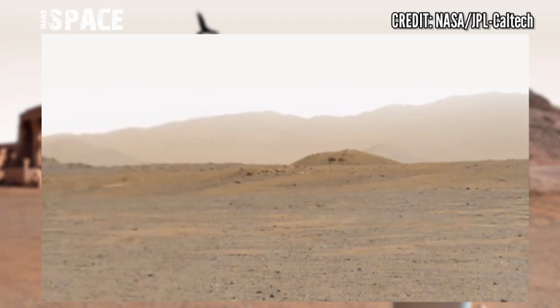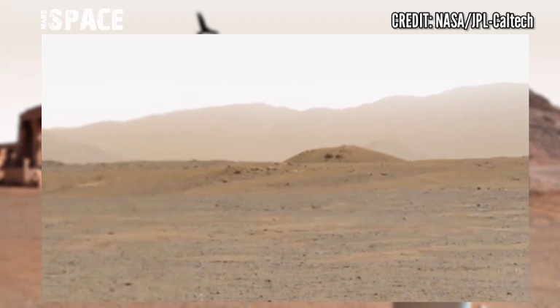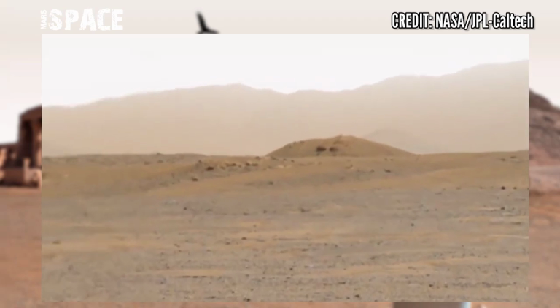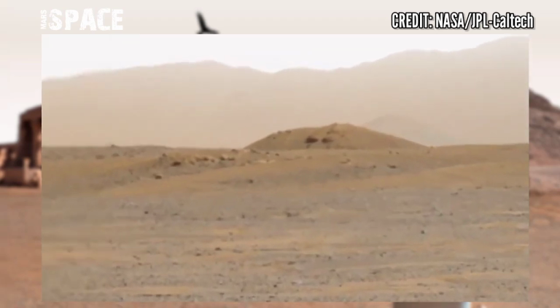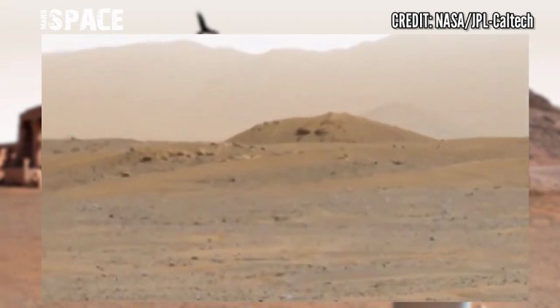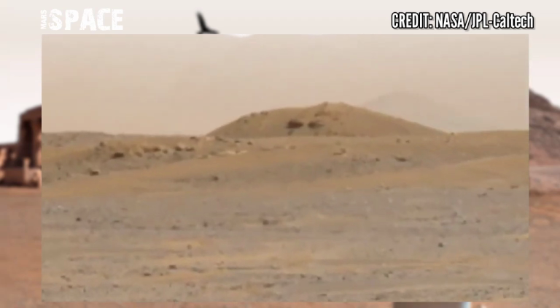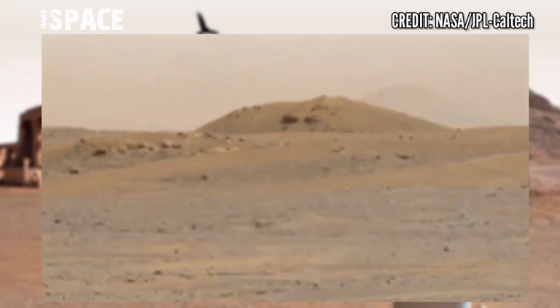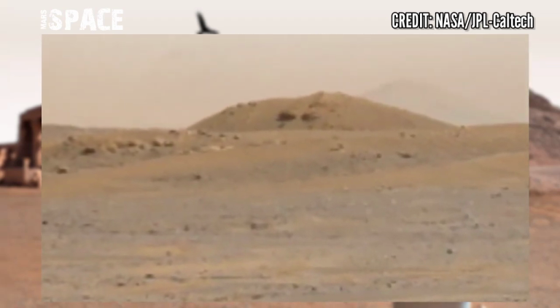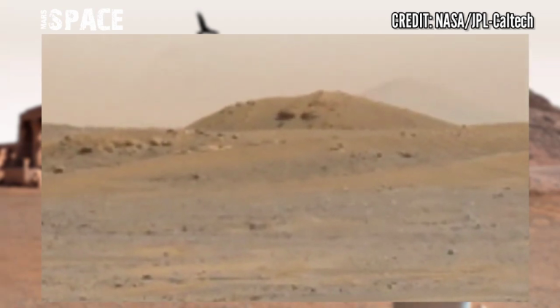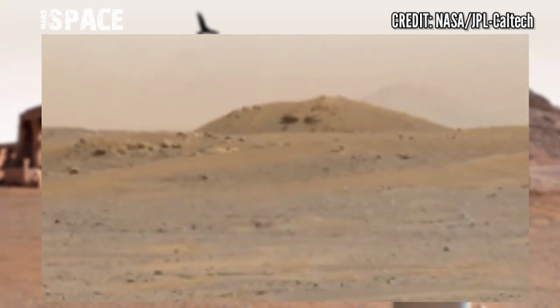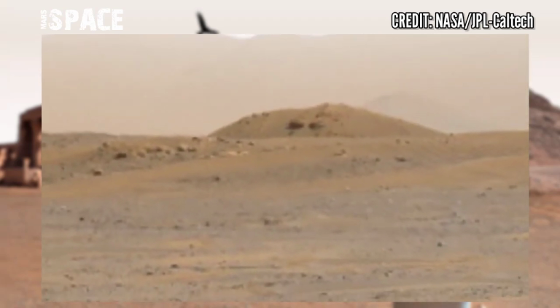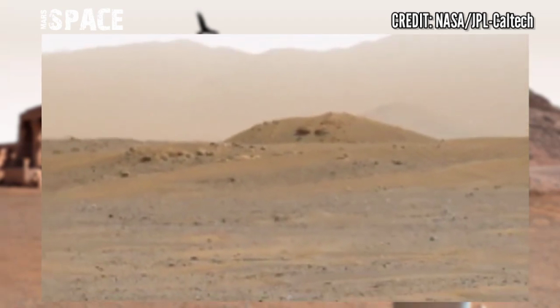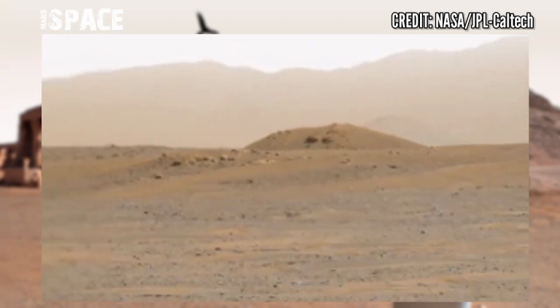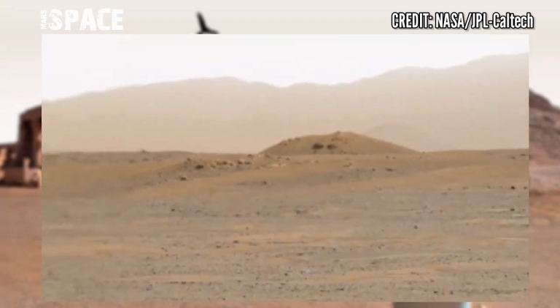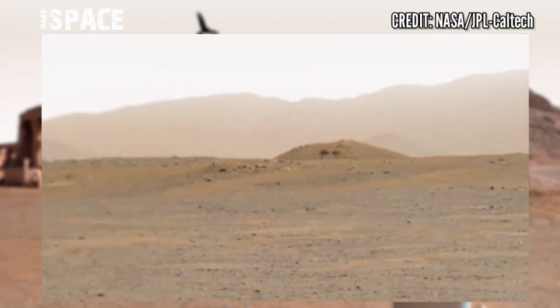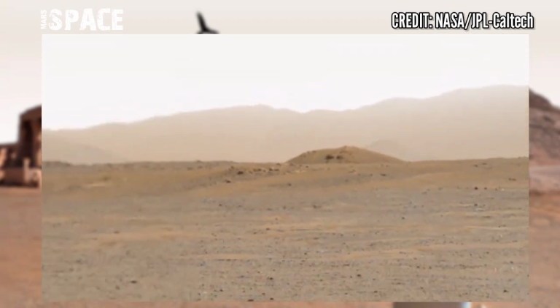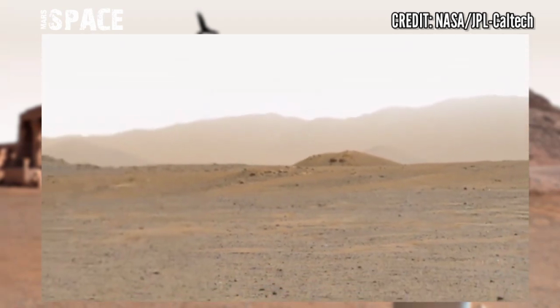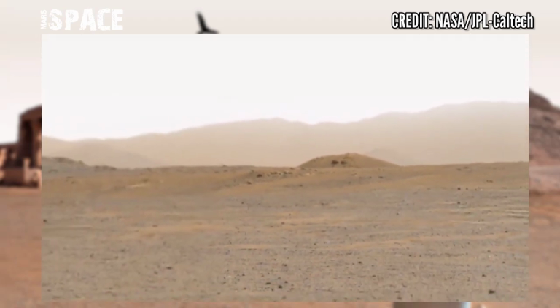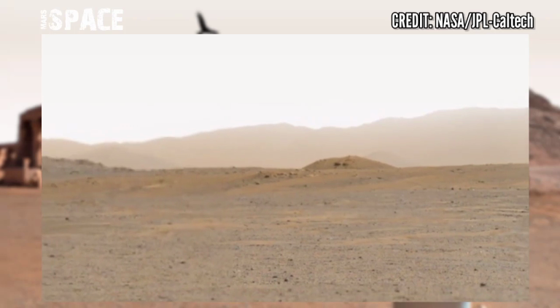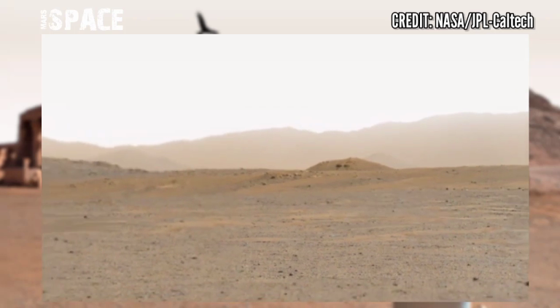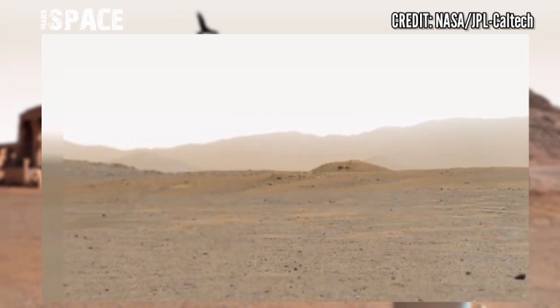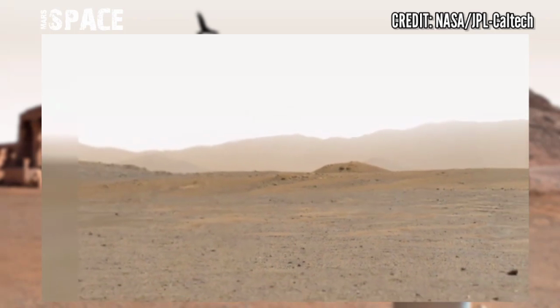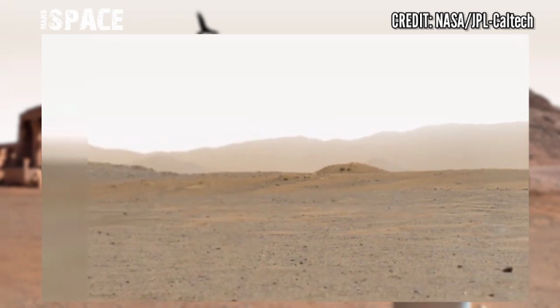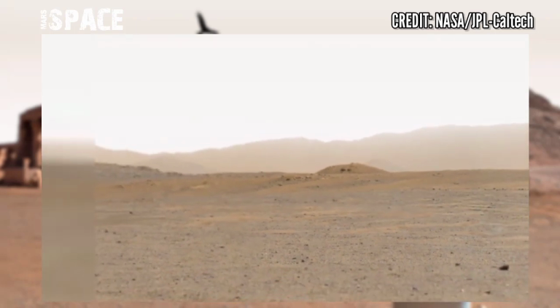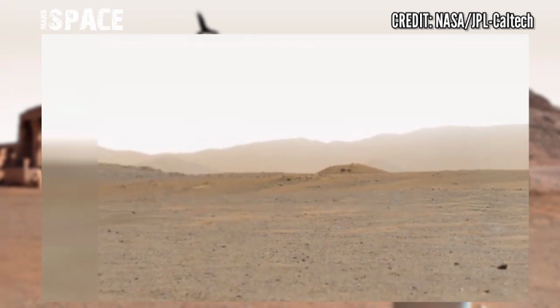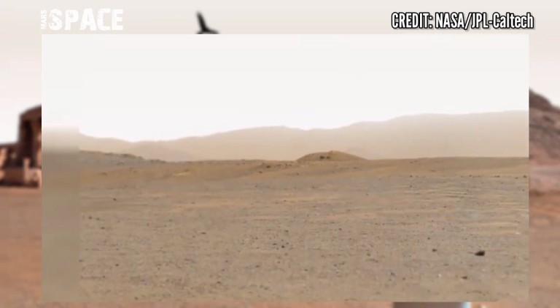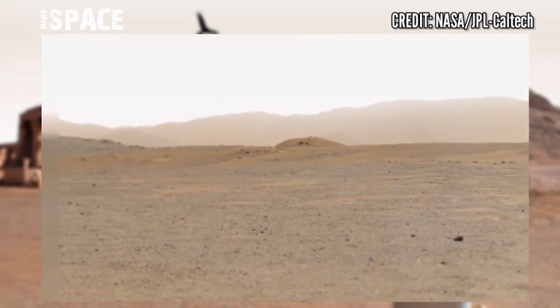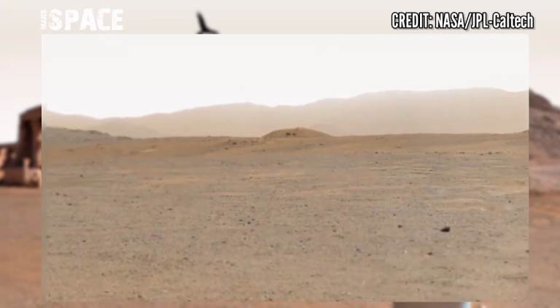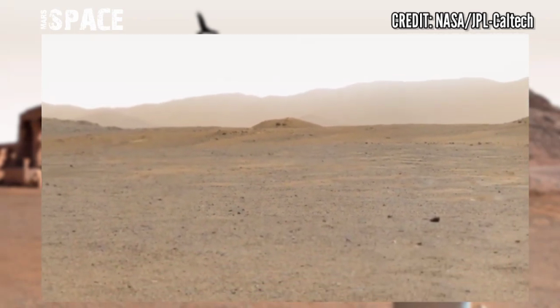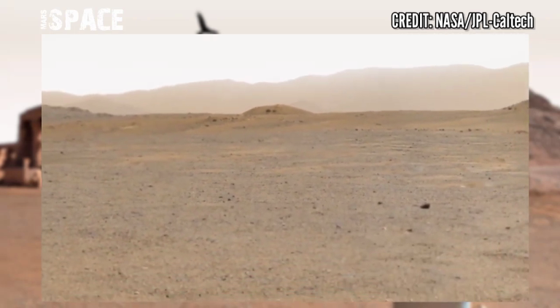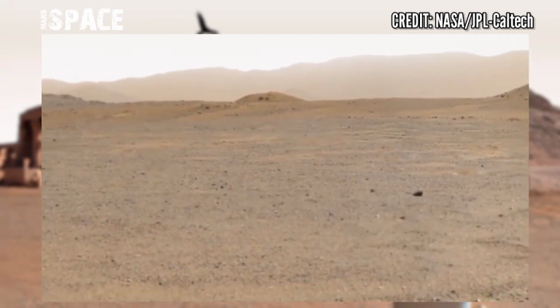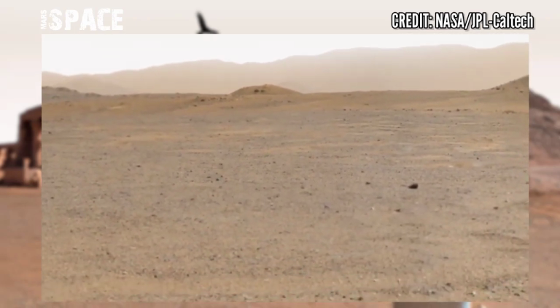has been dropped at the surface of the red planet. If you like this, hit thumbs up and don't forget to share with your friends. Stay connected with us, thanks for watching.